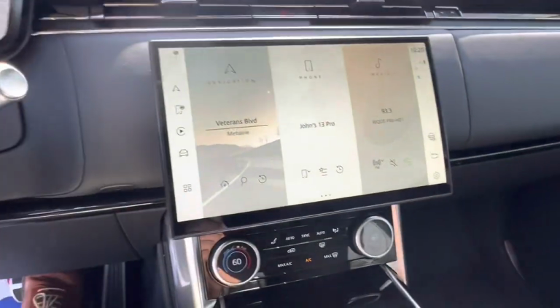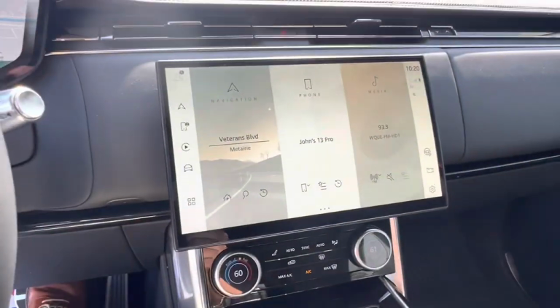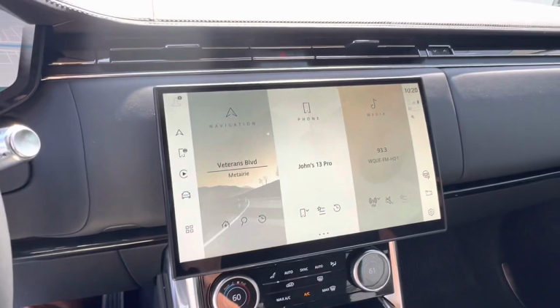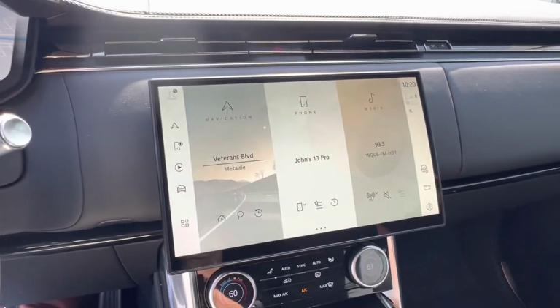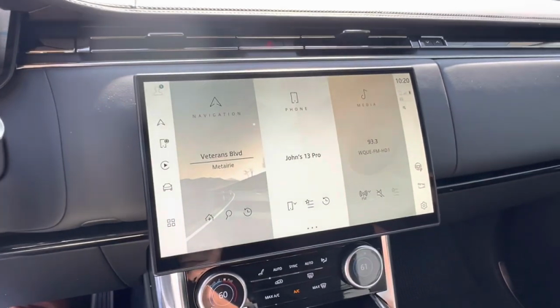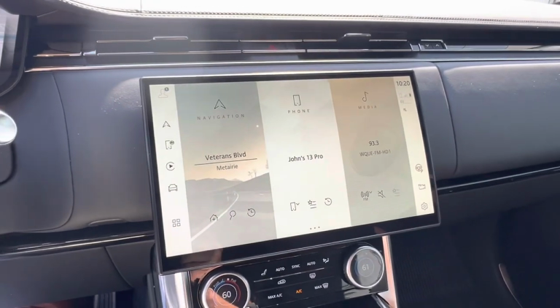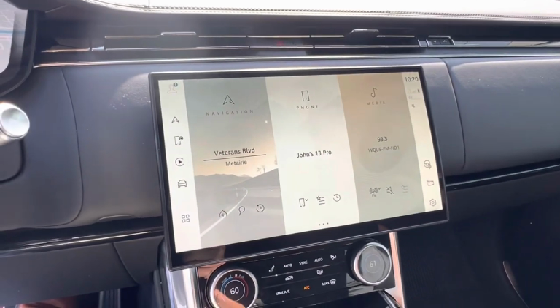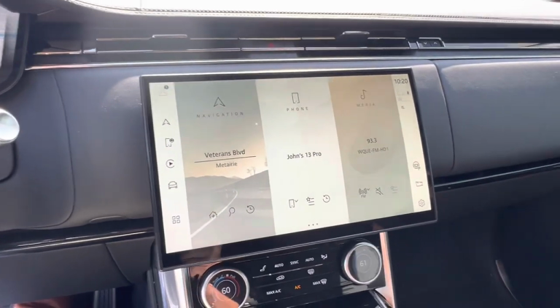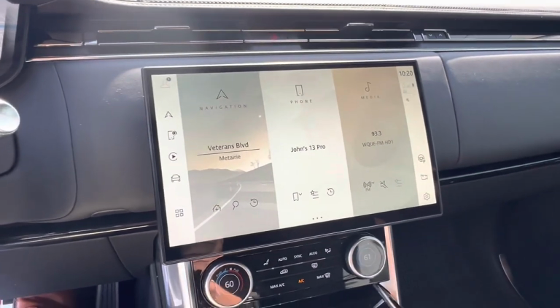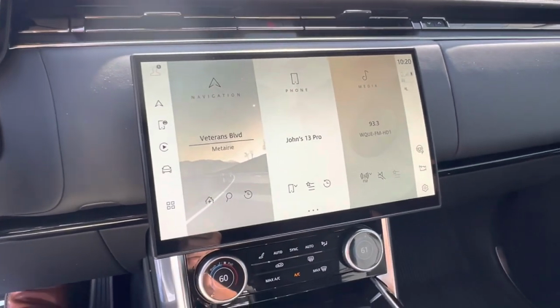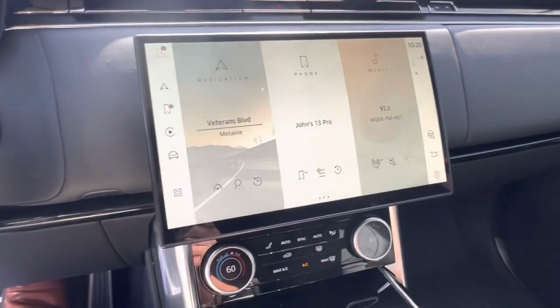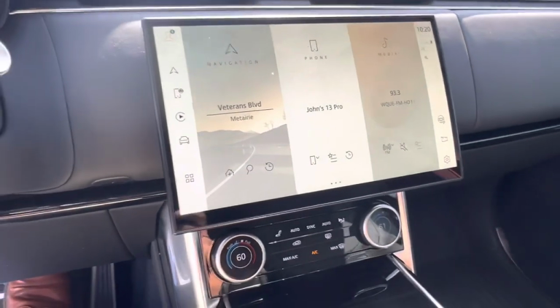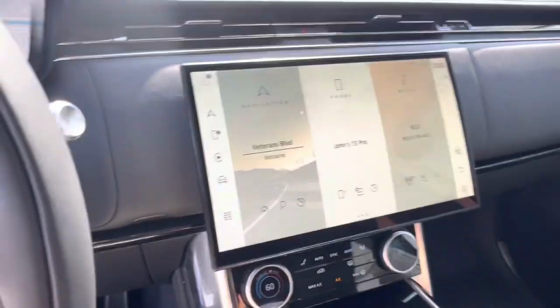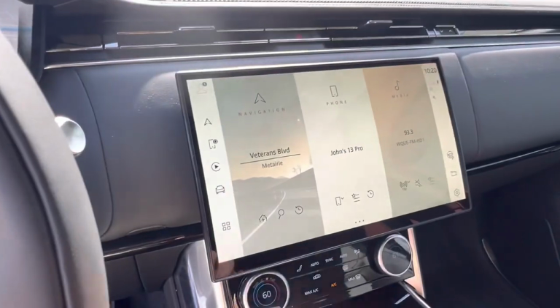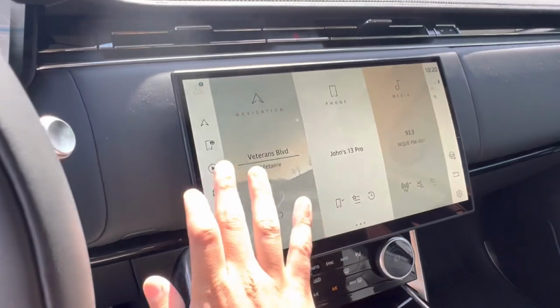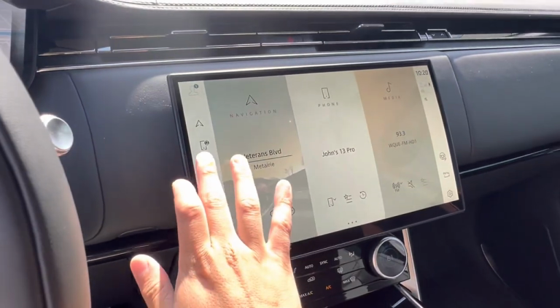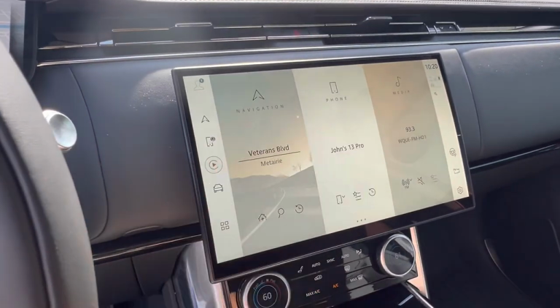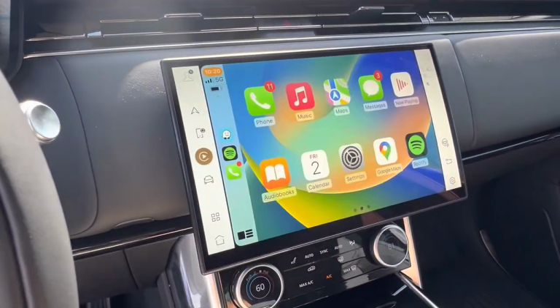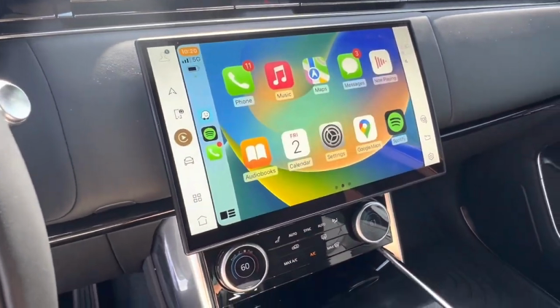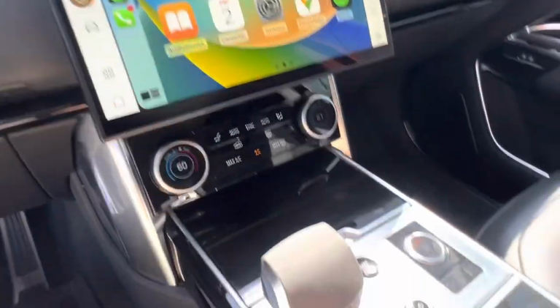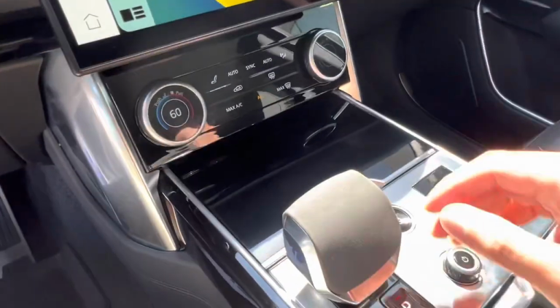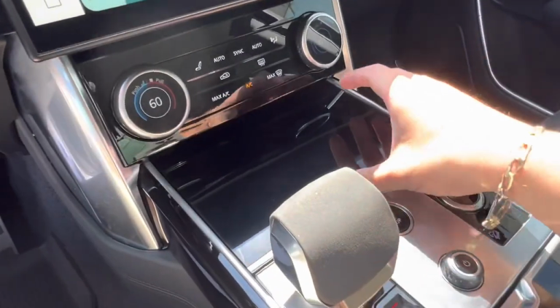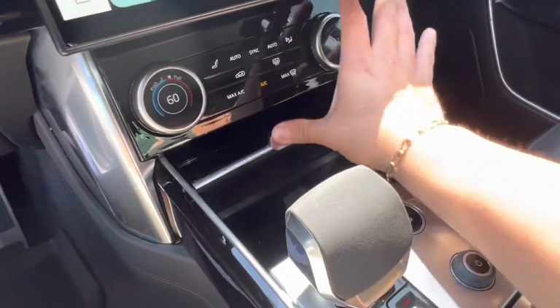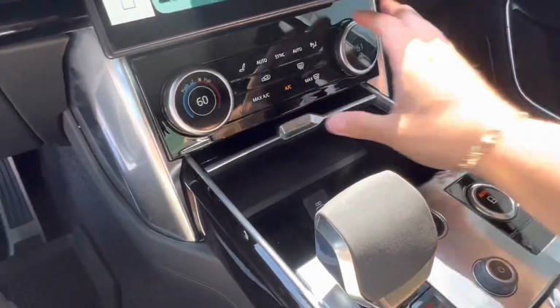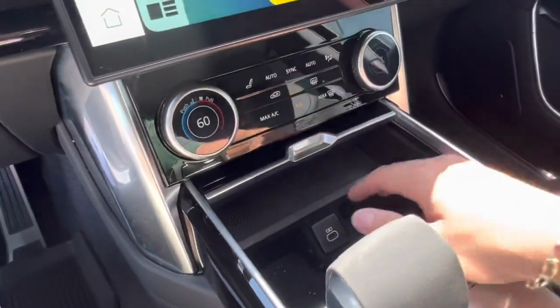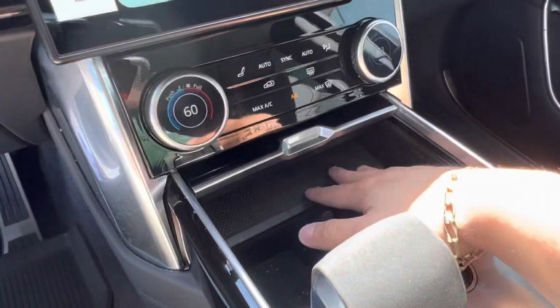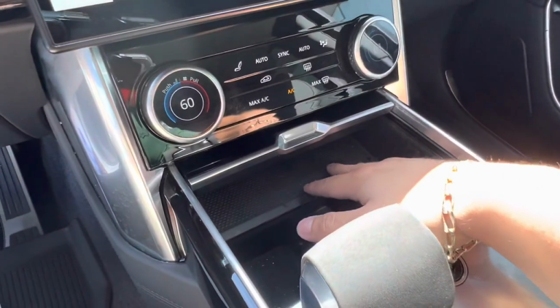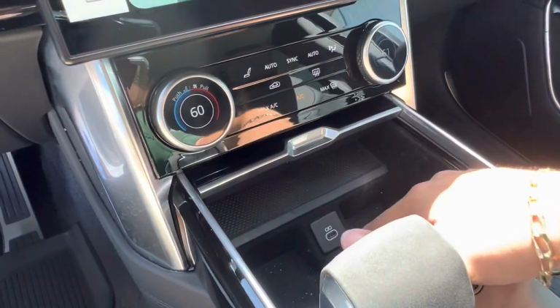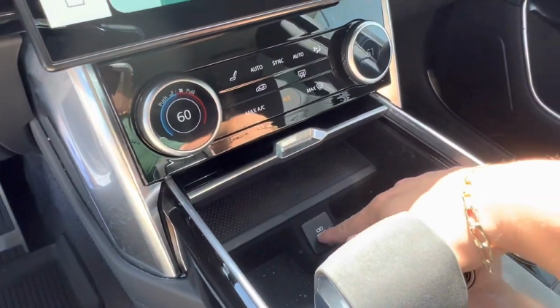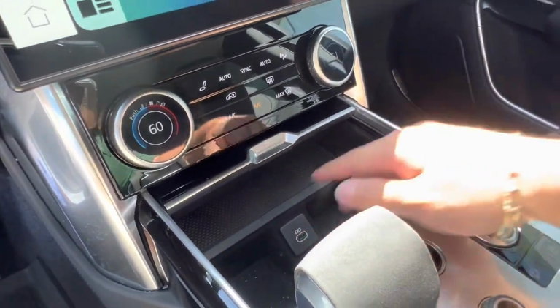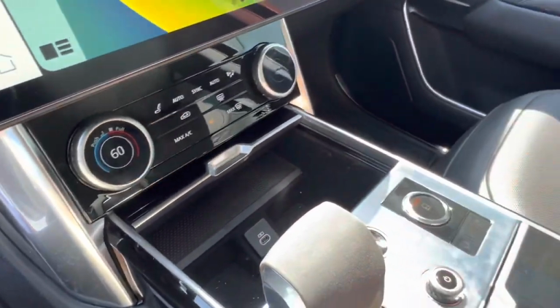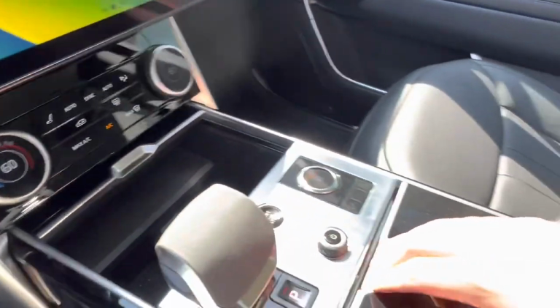In the center we have our brand new 11.4 inch Pivi Pro touchscreen display, one of the fastest displays, which also includes wireless Apple CarPlay. And below that we have our AC controls, a wireless charging port as well as a USB type C port.